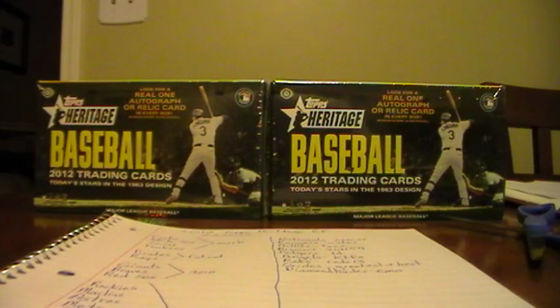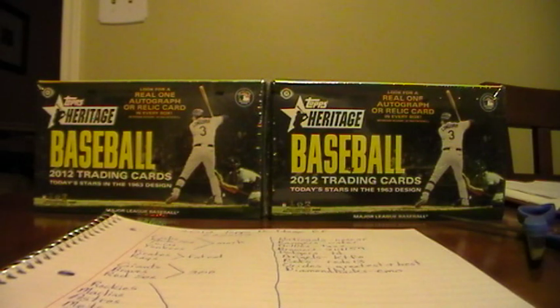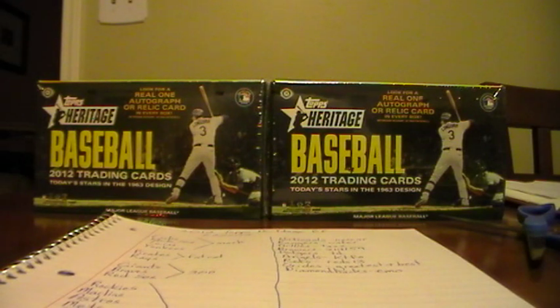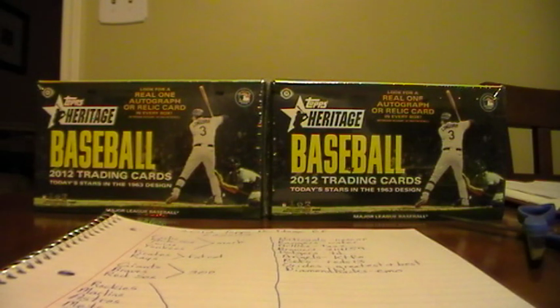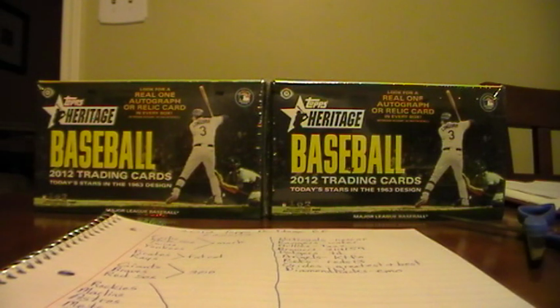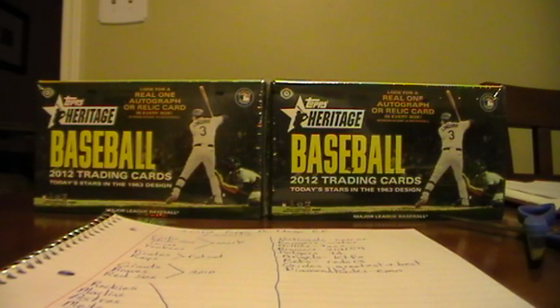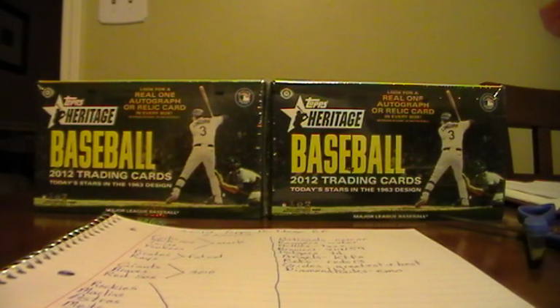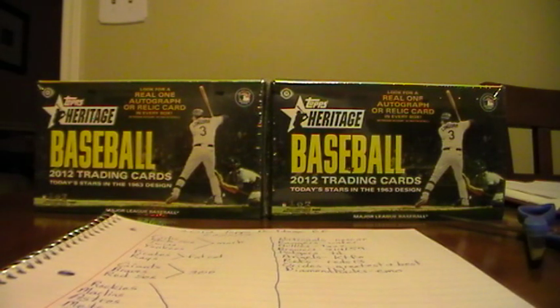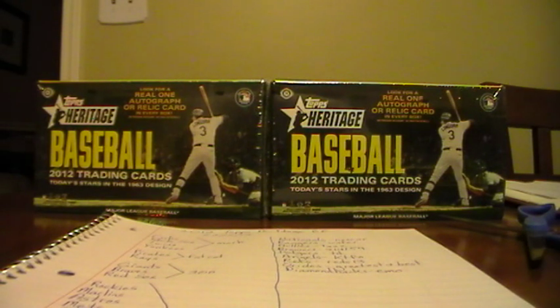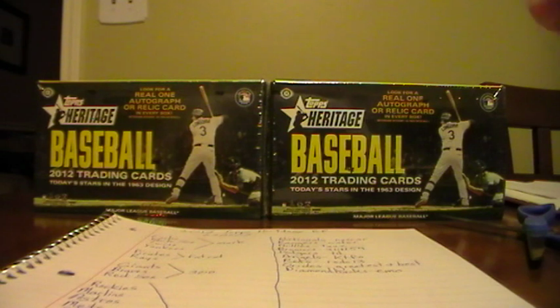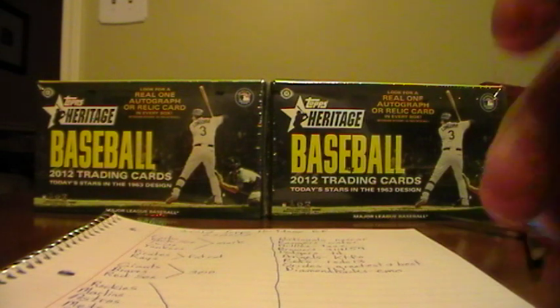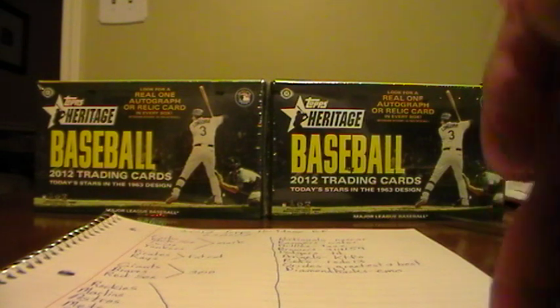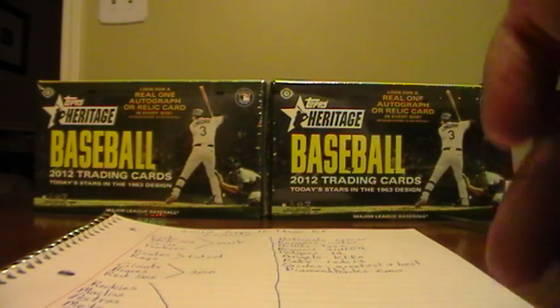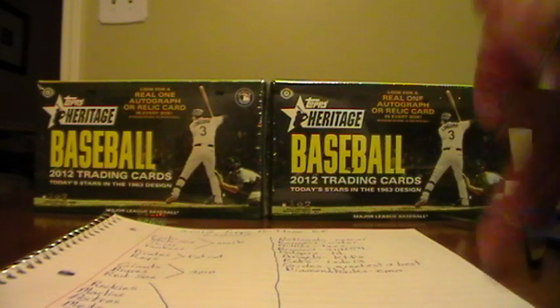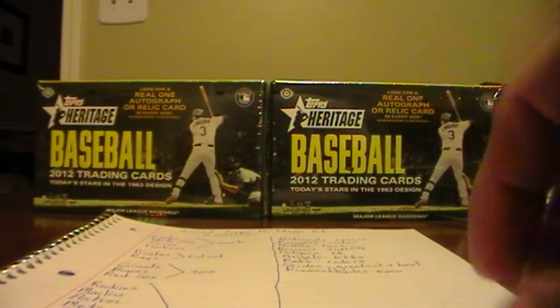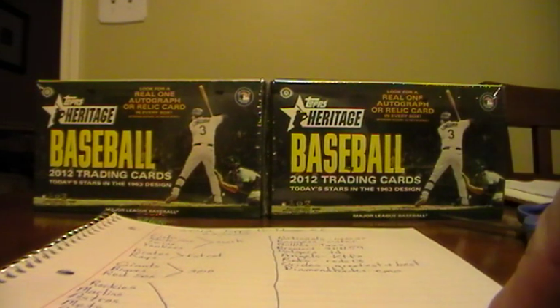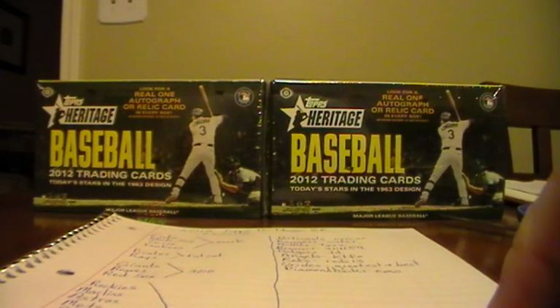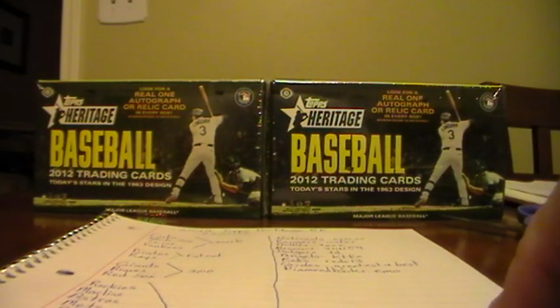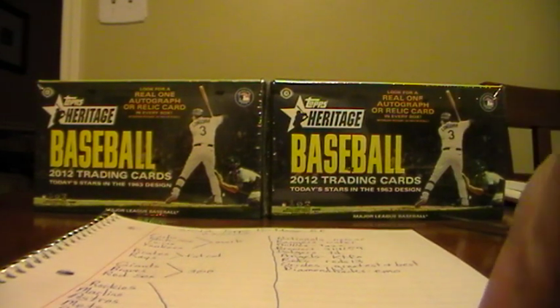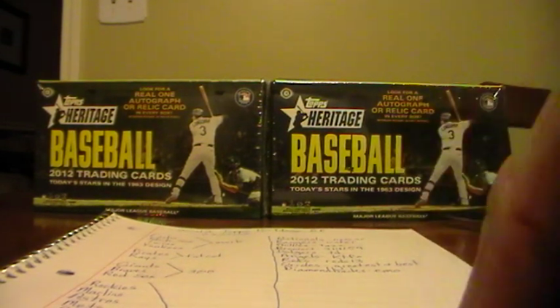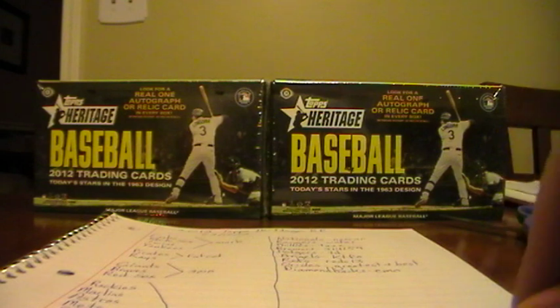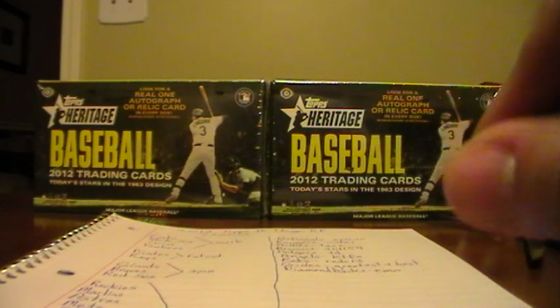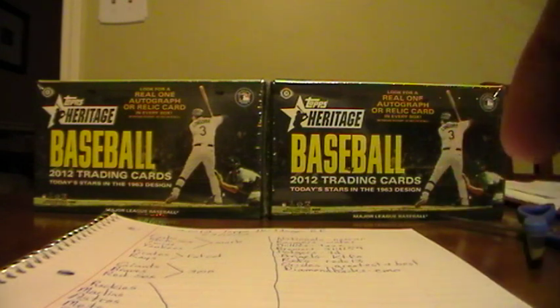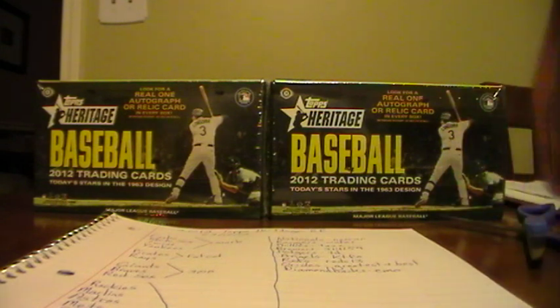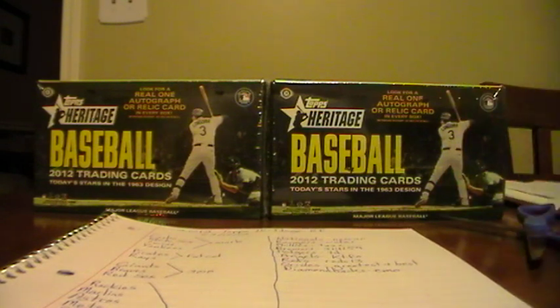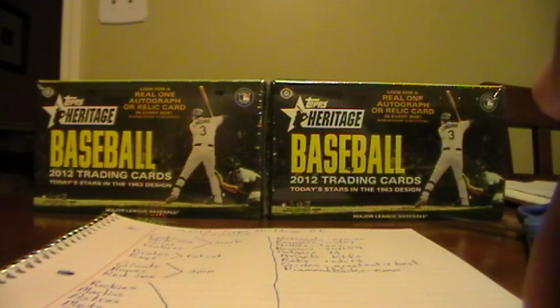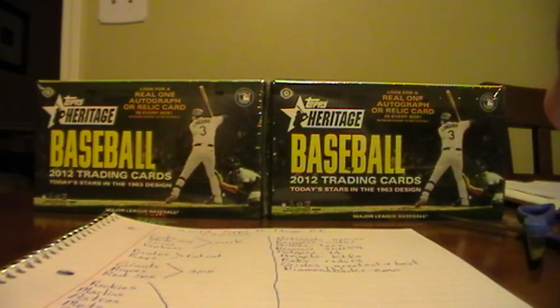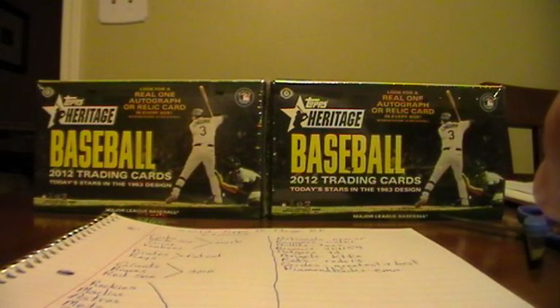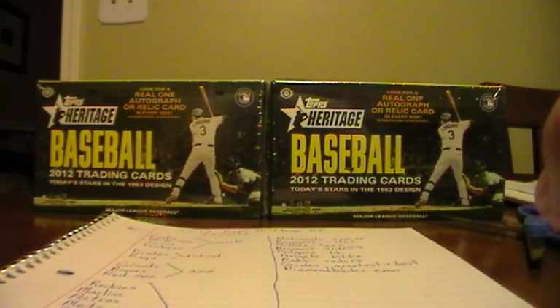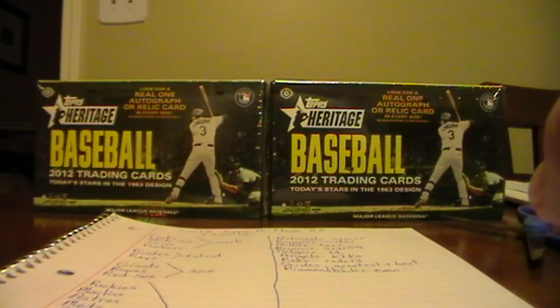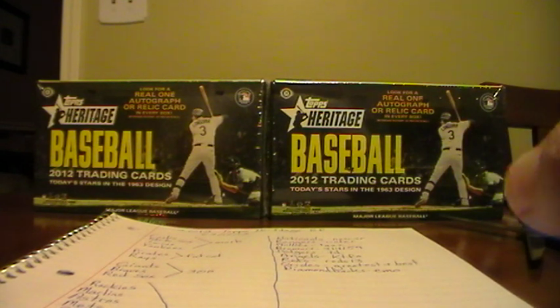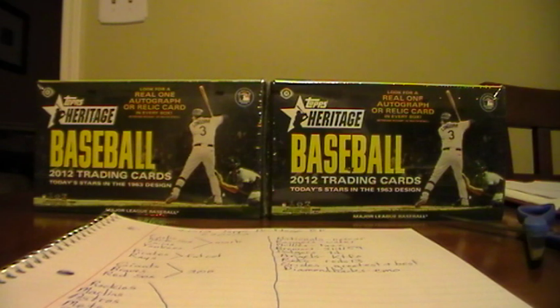Good evening. Welcome to the box break for two boxes of Topps Heritage Baseball. Just came out Wednesday. I'm excited about these - they're really awesome looking cards, like the 1963 Topps design. Very sharp.